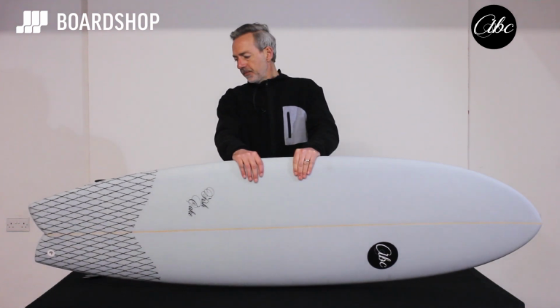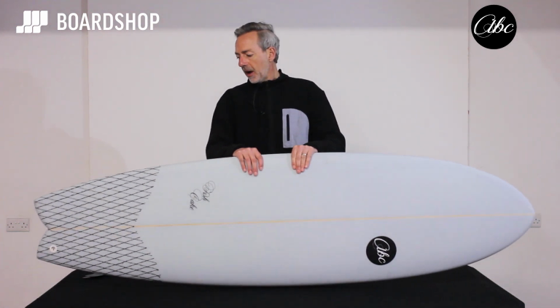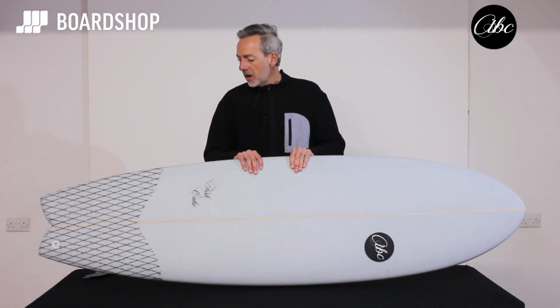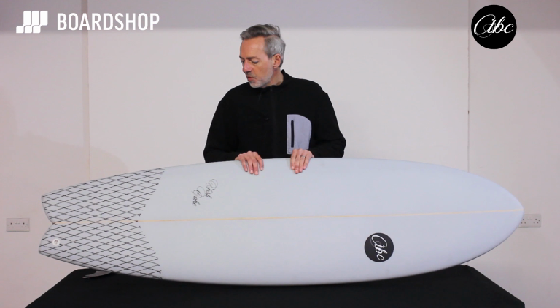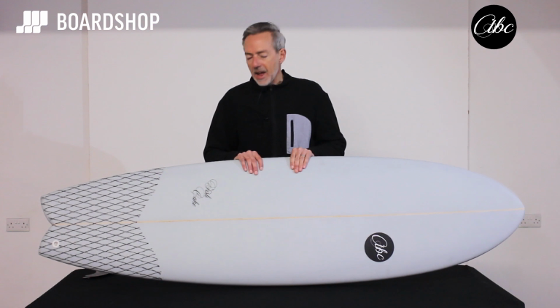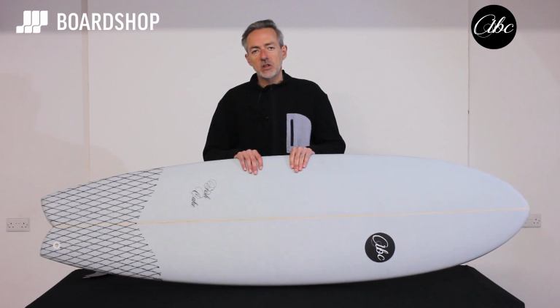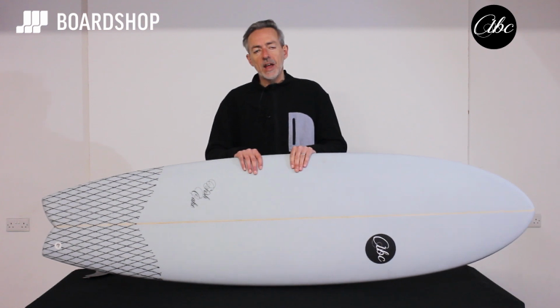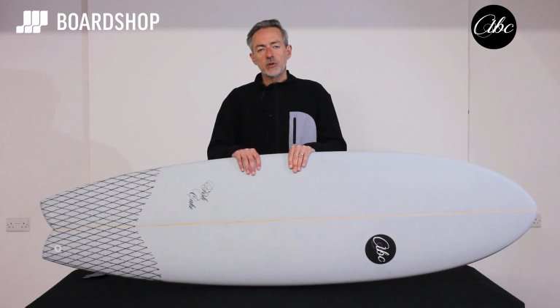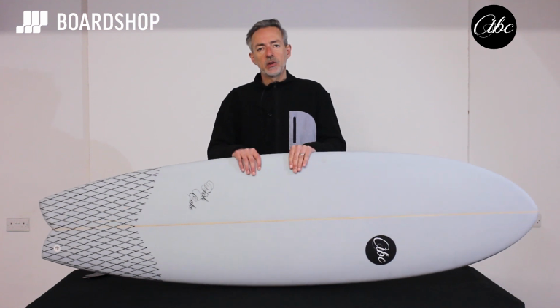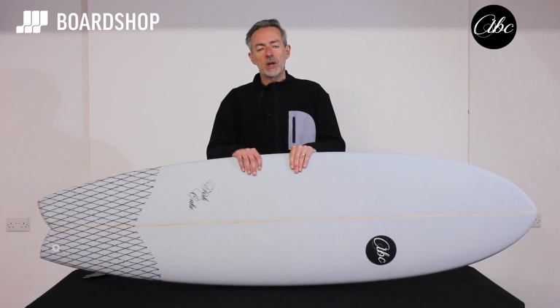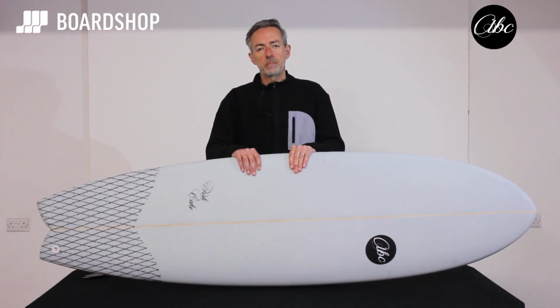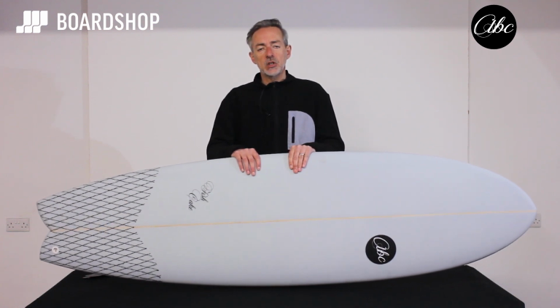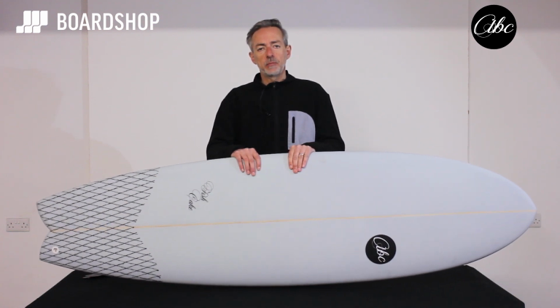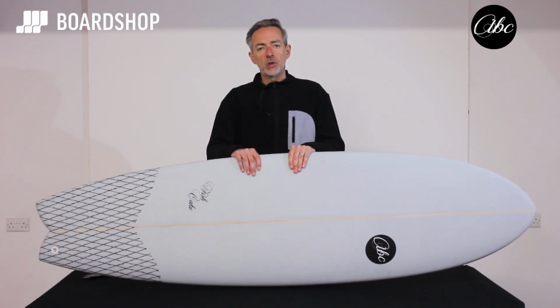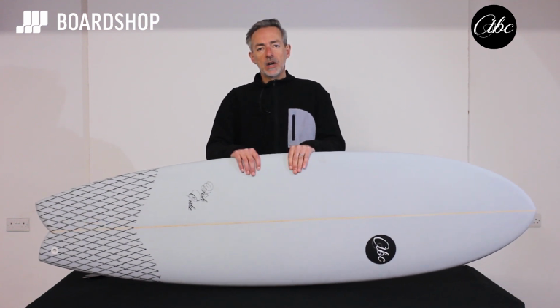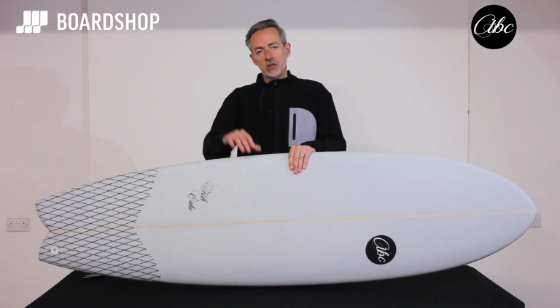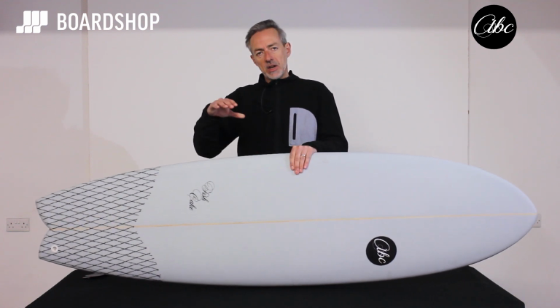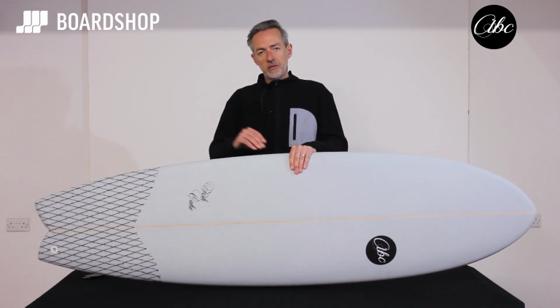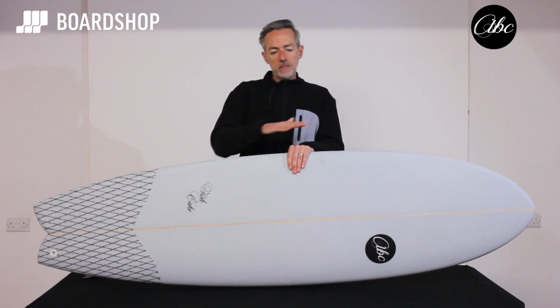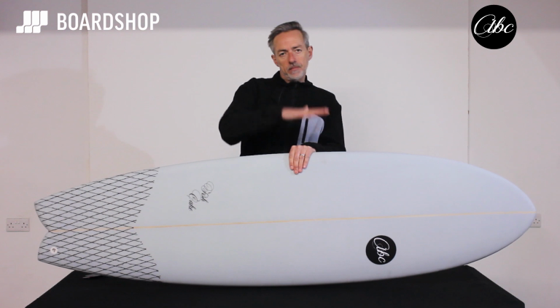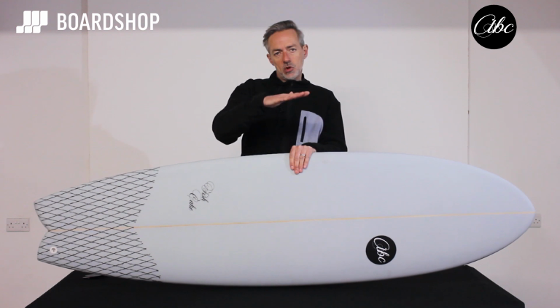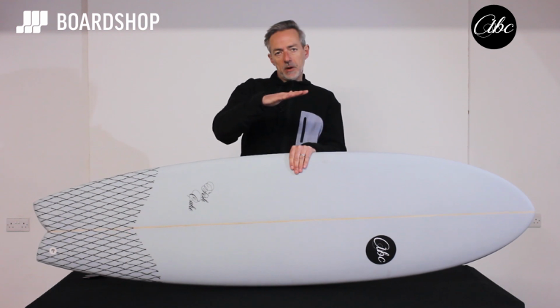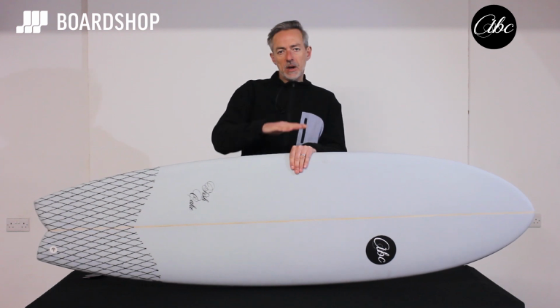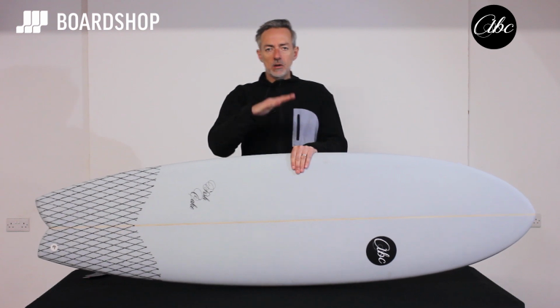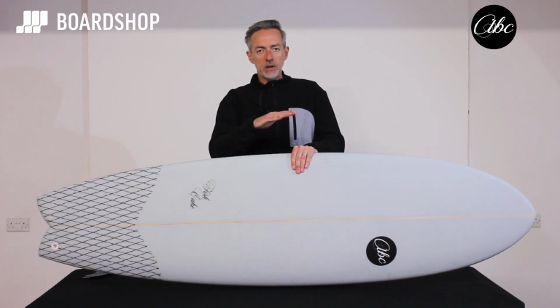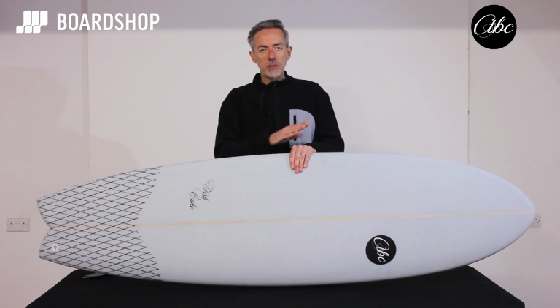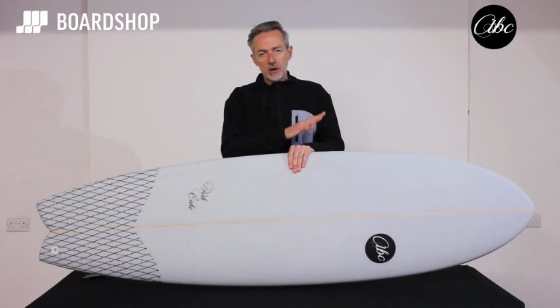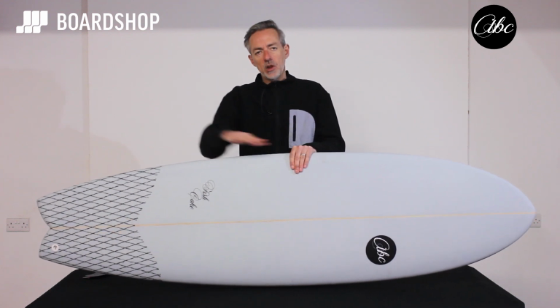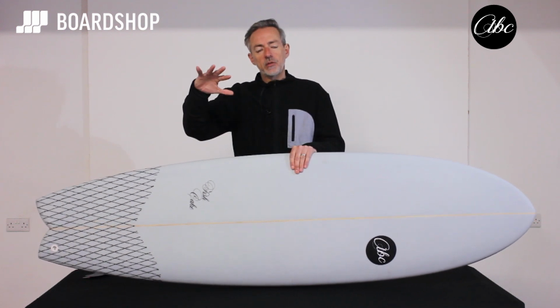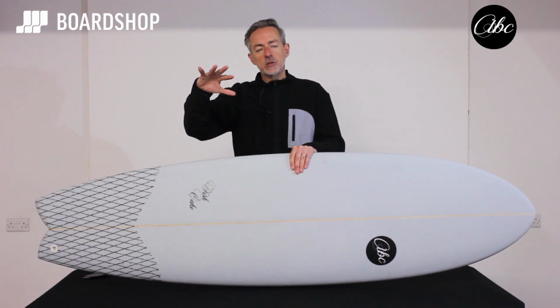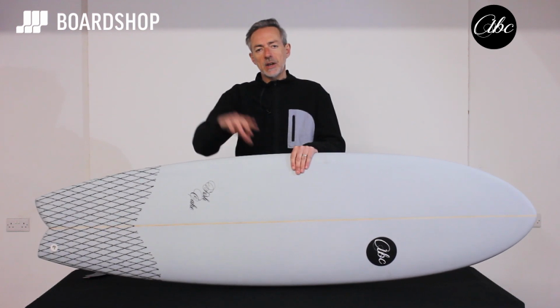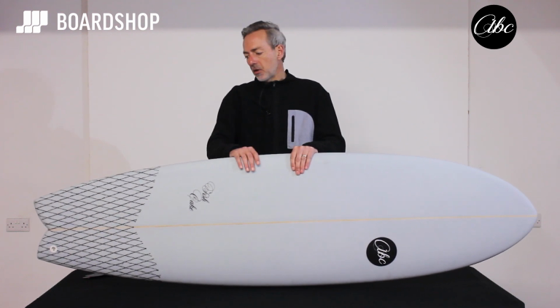A really excellent entry-level budget surfboard that's going to take you from top-end beginner, low-end intermediate, right the way through the intermediate category.